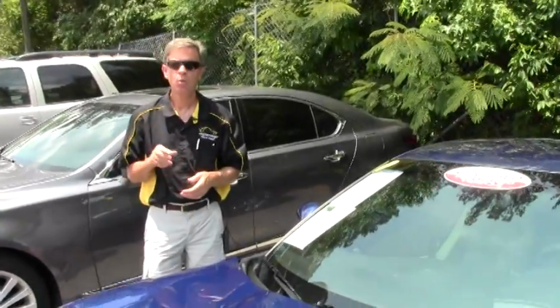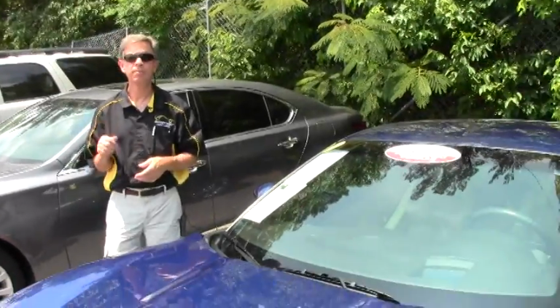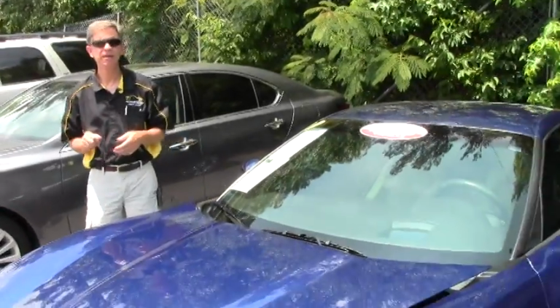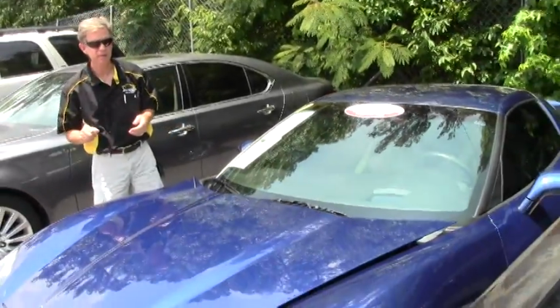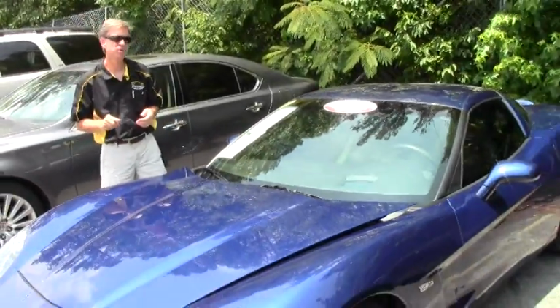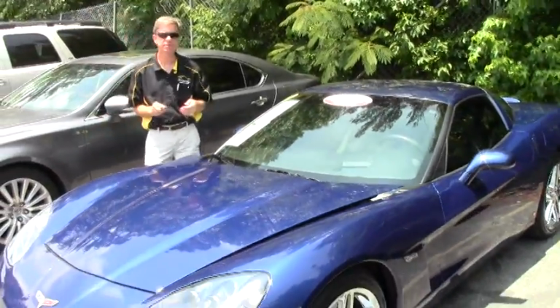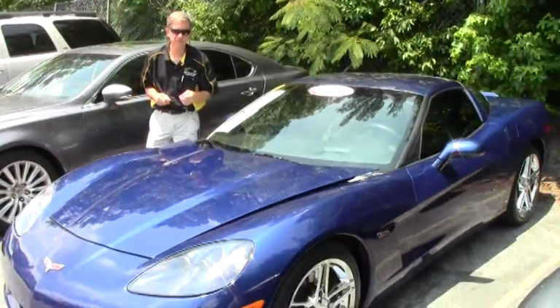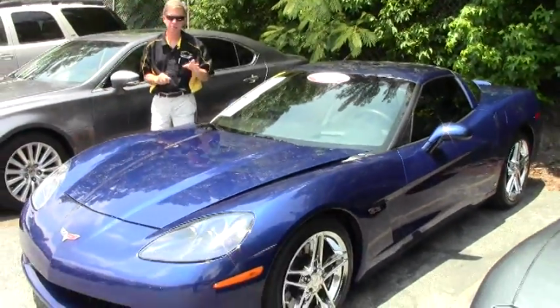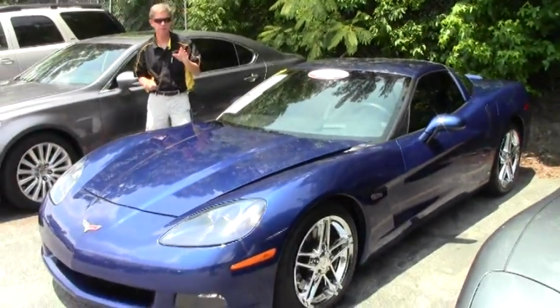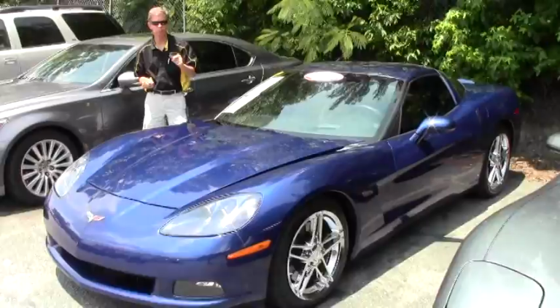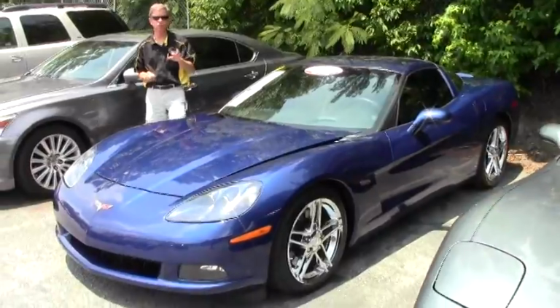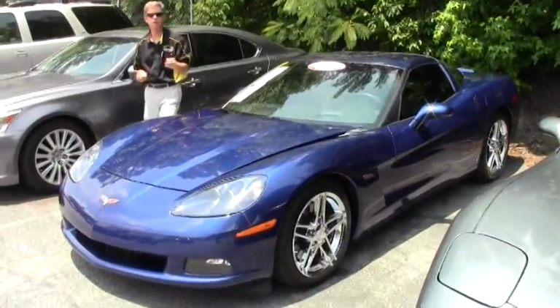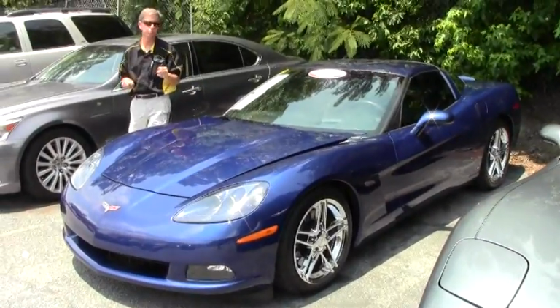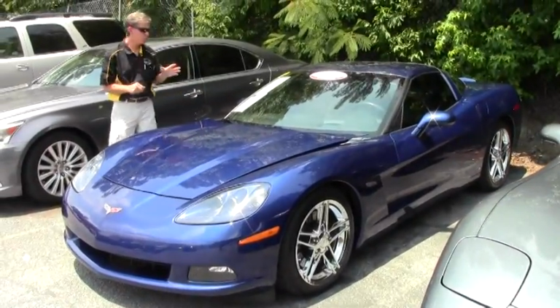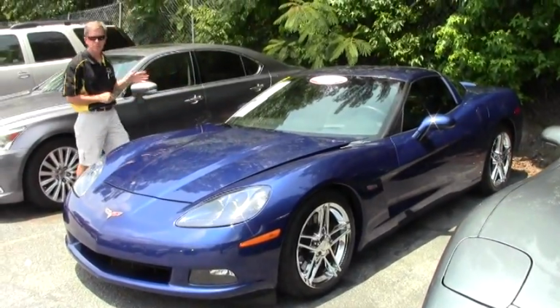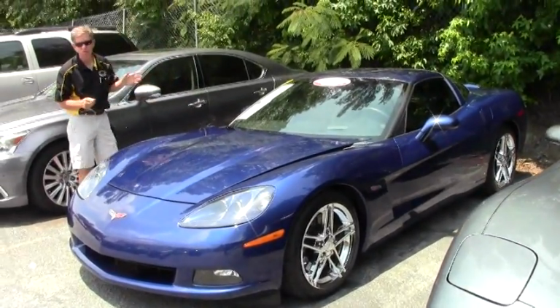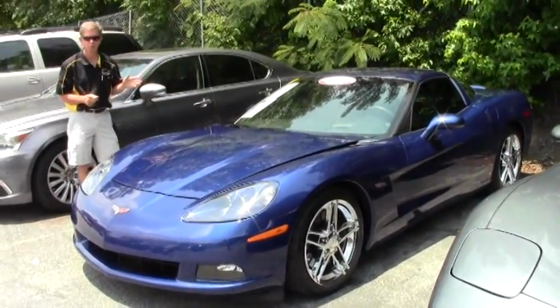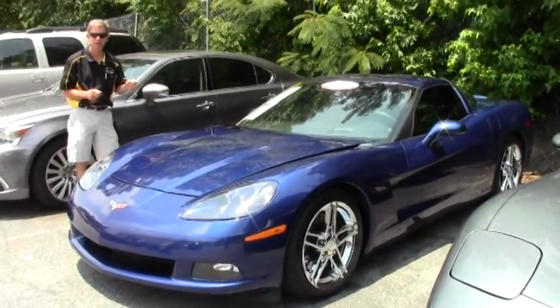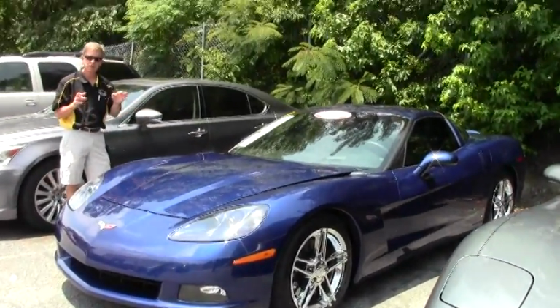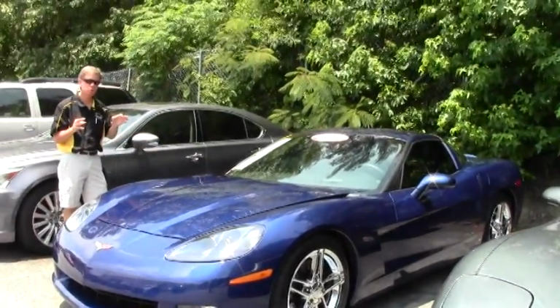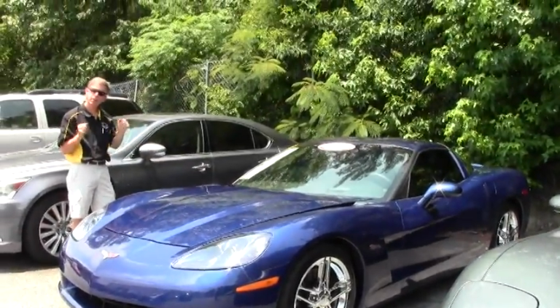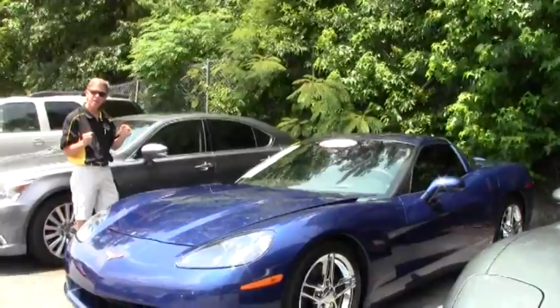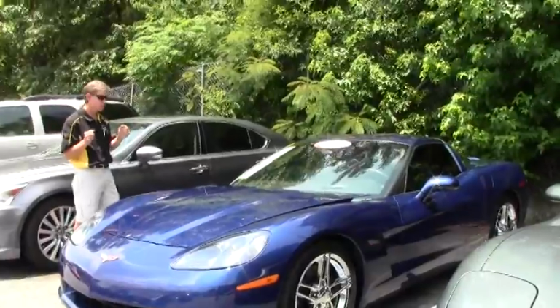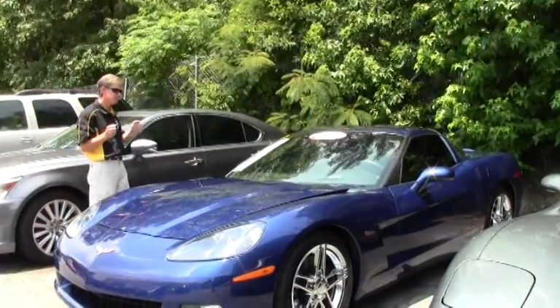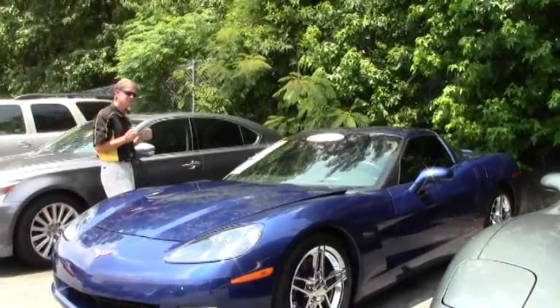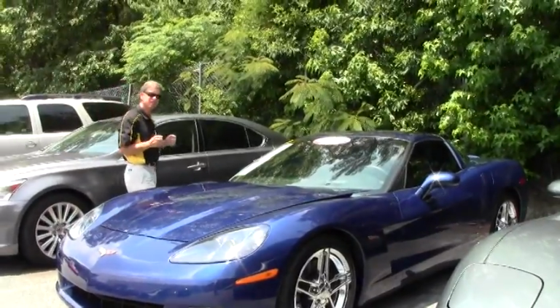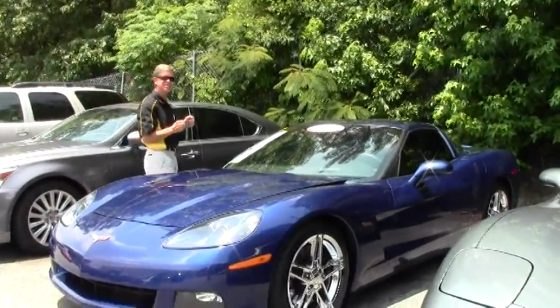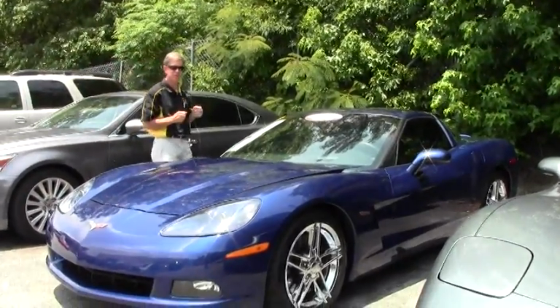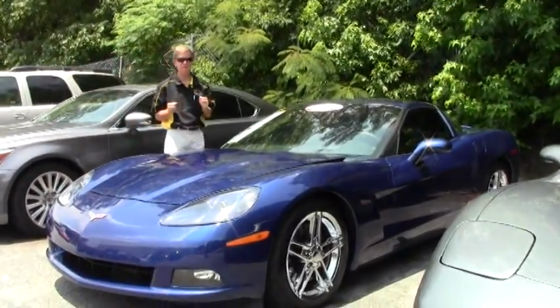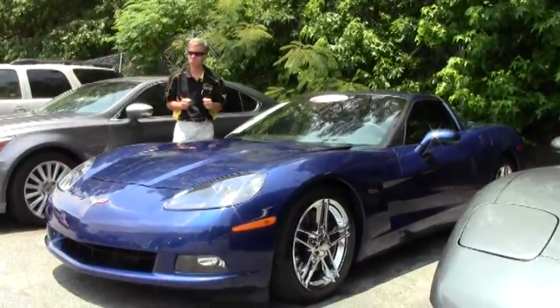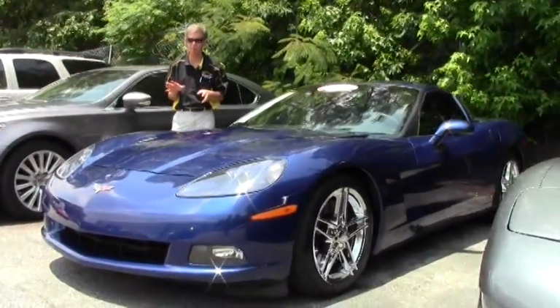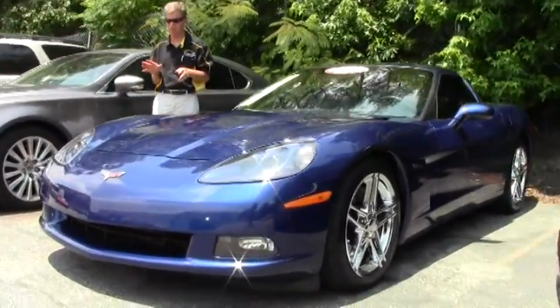Welcome to Buy a Vet in Atlanta, Georgia. My name's David, and today we're going to look at a beautiful Le Mans Blue 2007 Corvette. It's a coupe, manual shift, 16,000 miles in great shape.